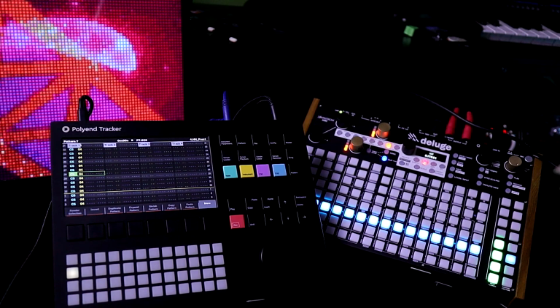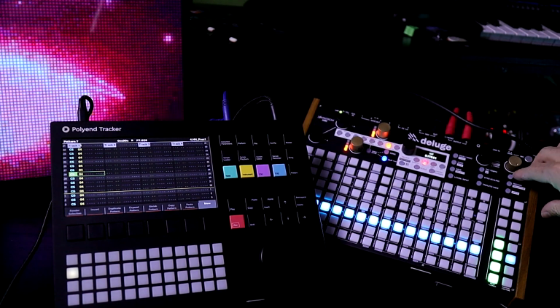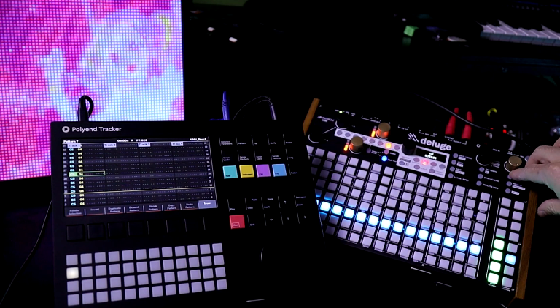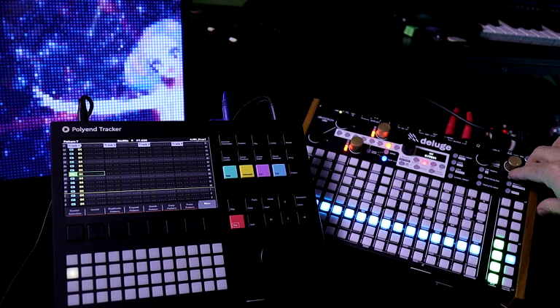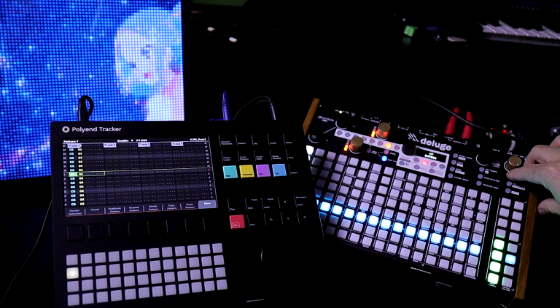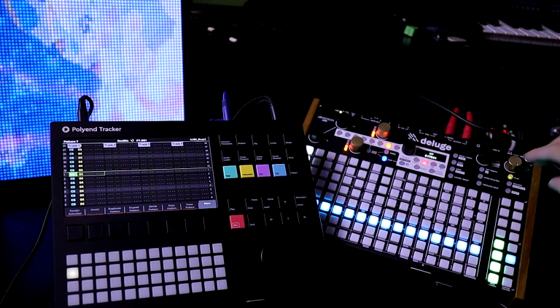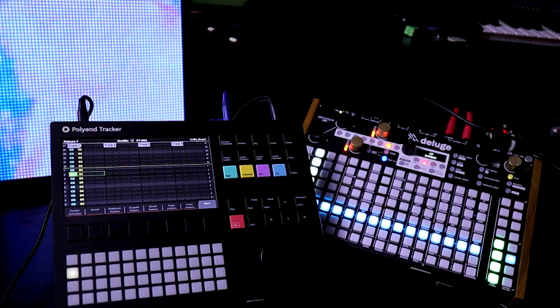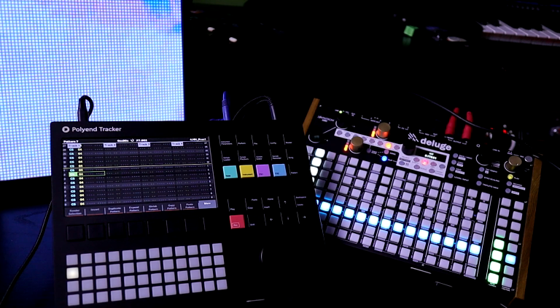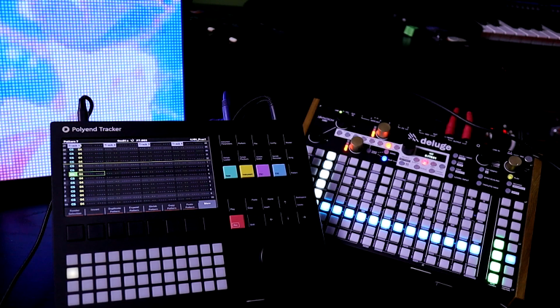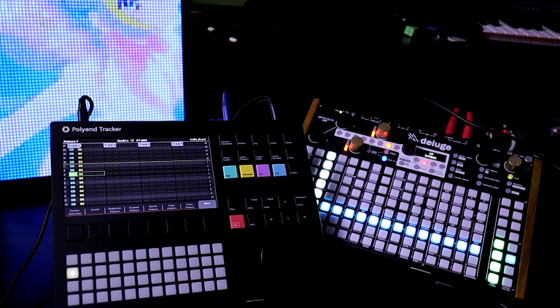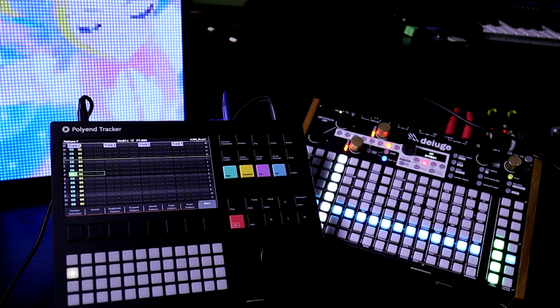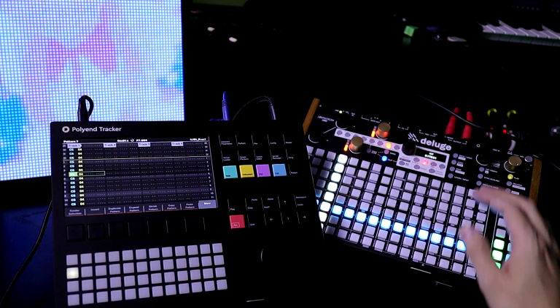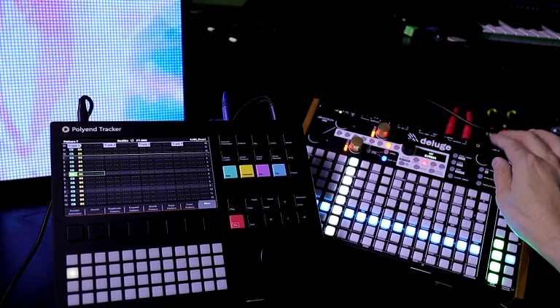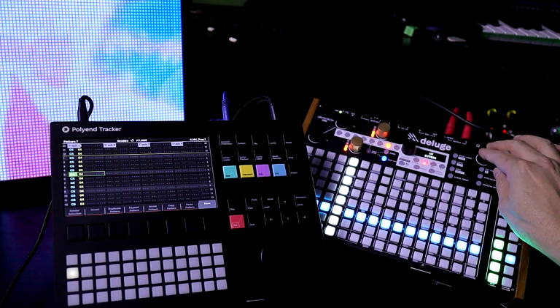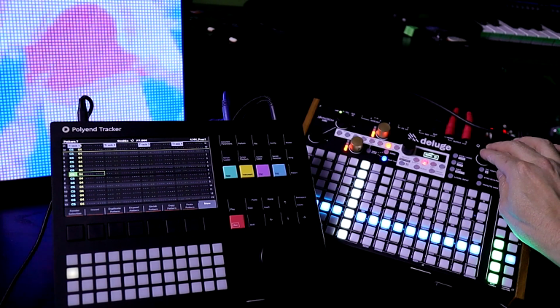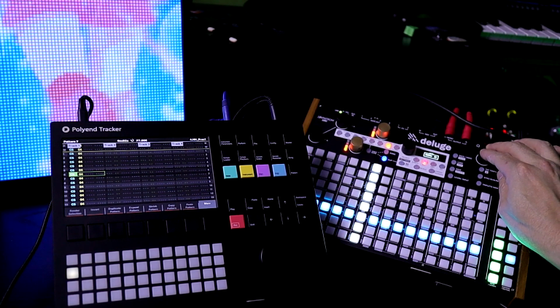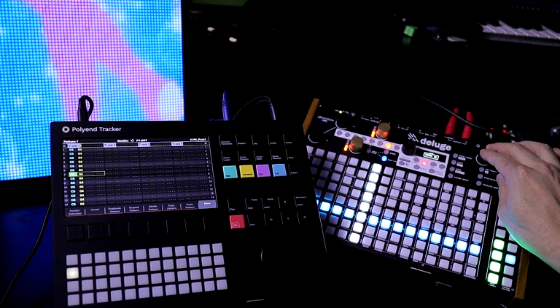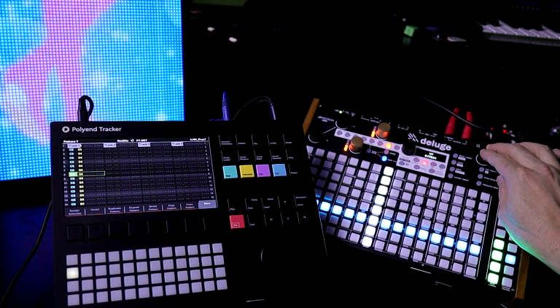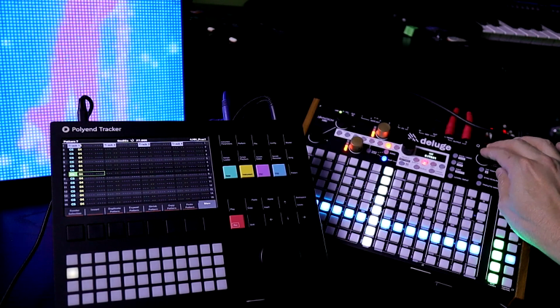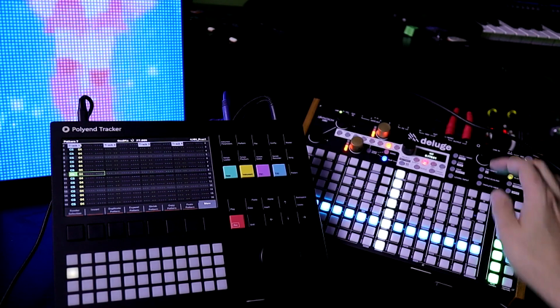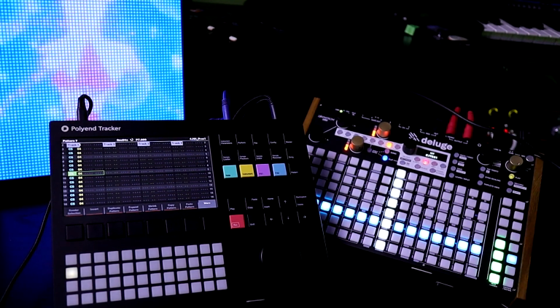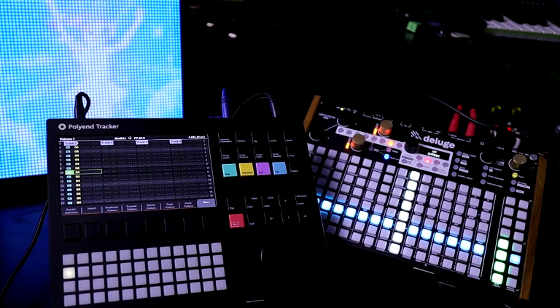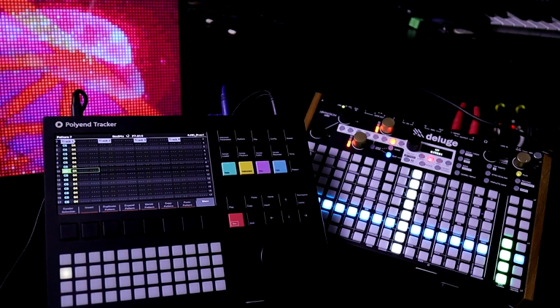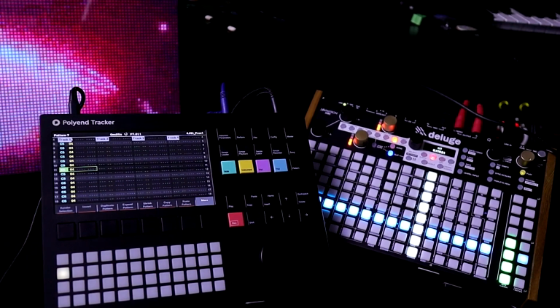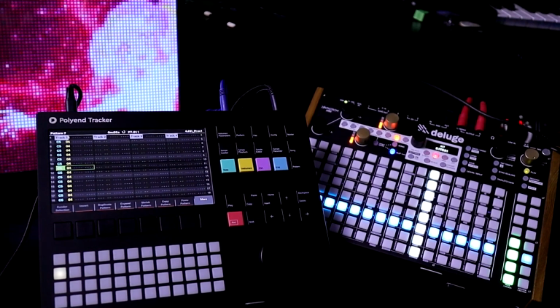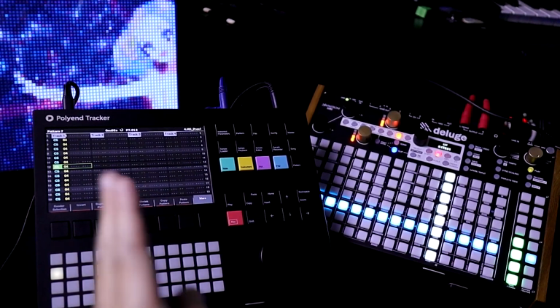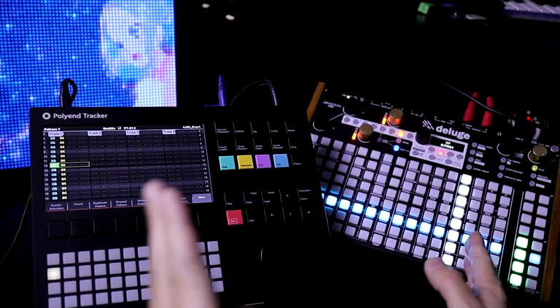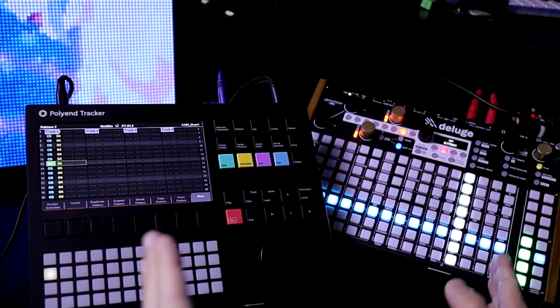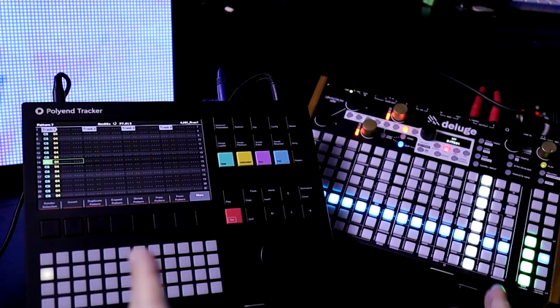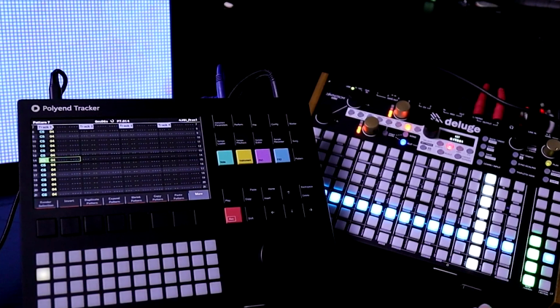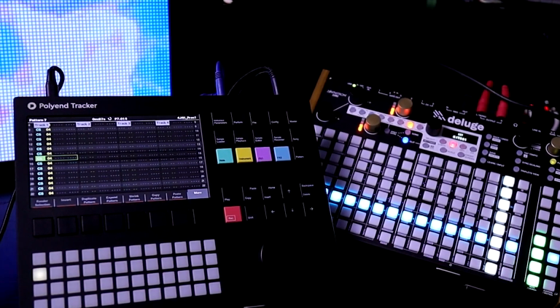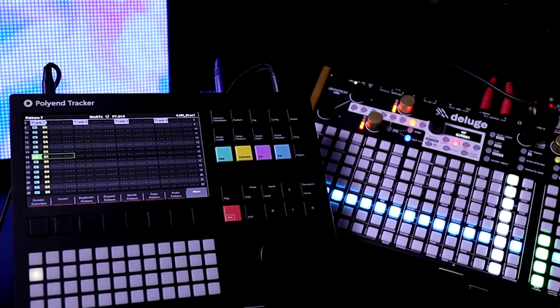We're going to press play here. So we're at a very slow tempo — like 26 BPM. You can hear it's not in sync.